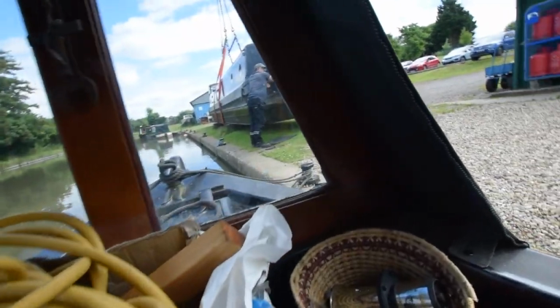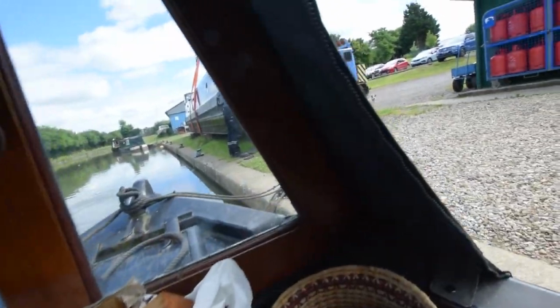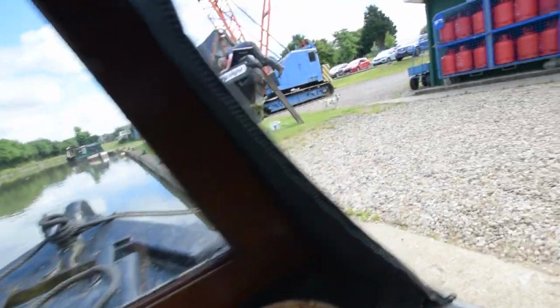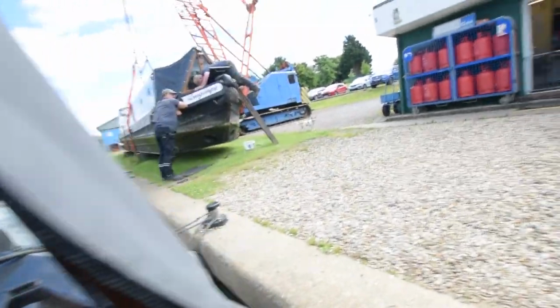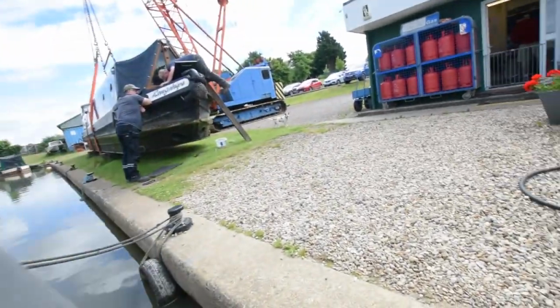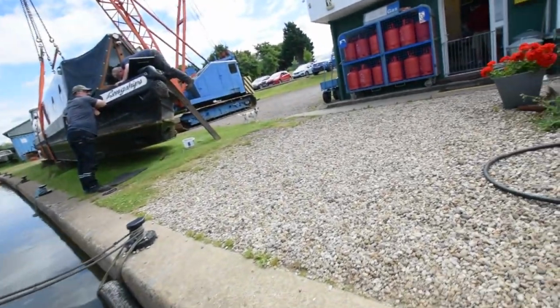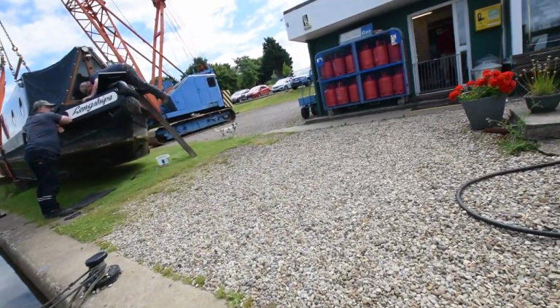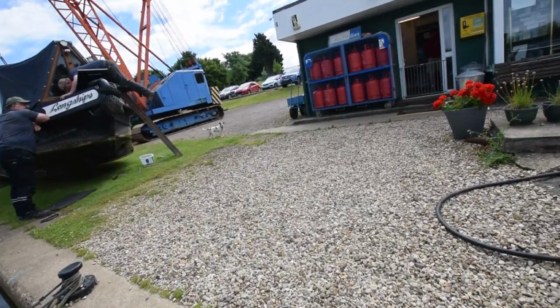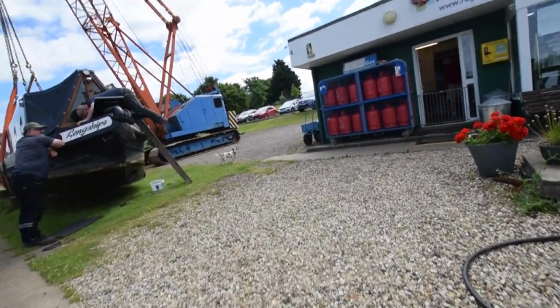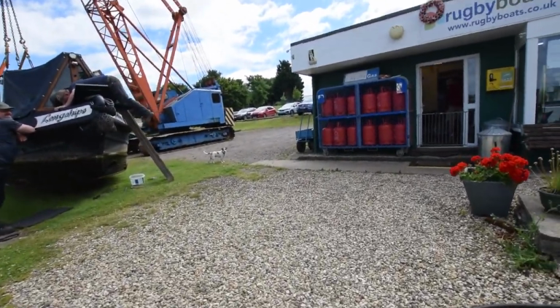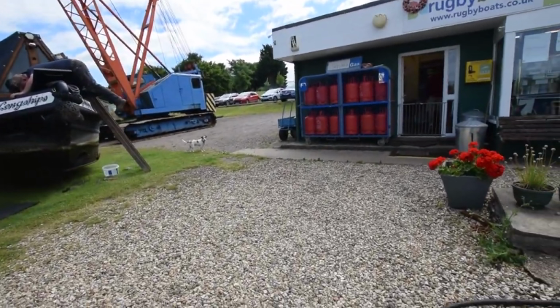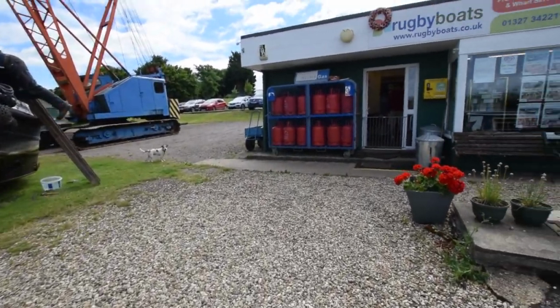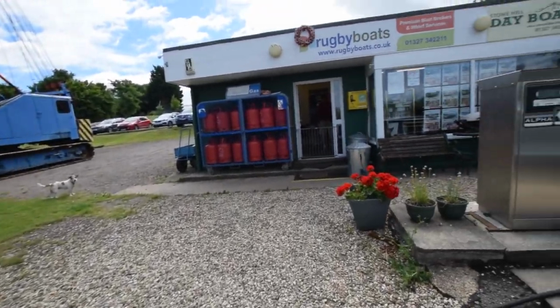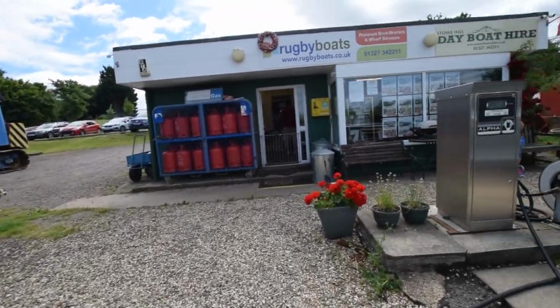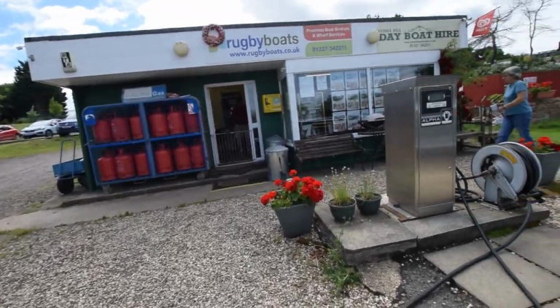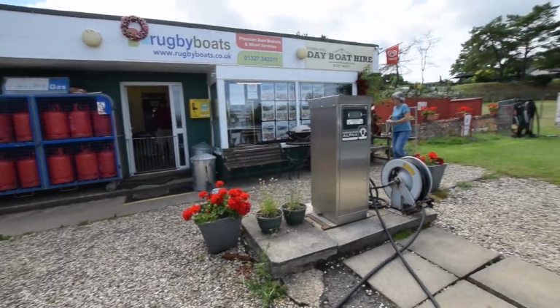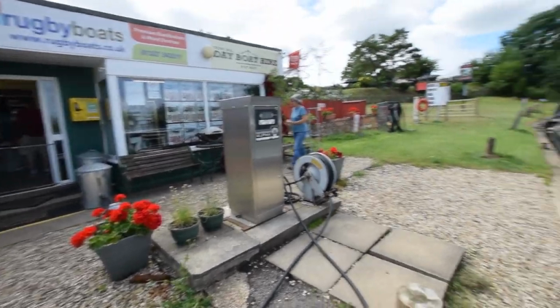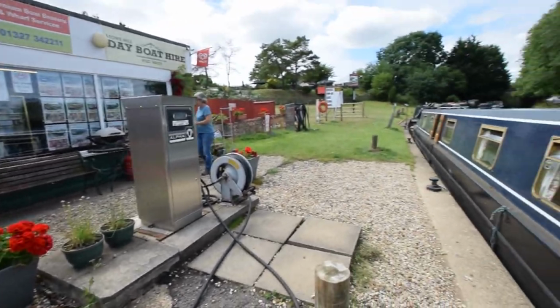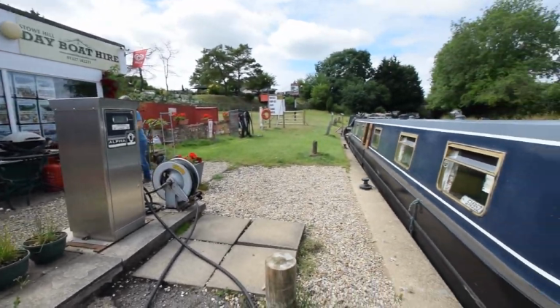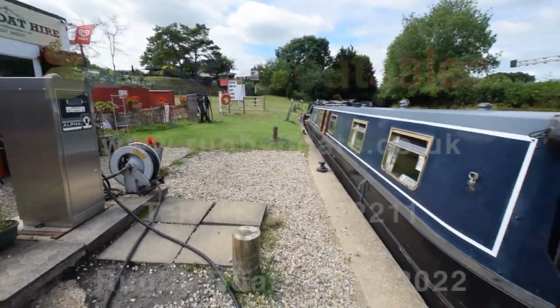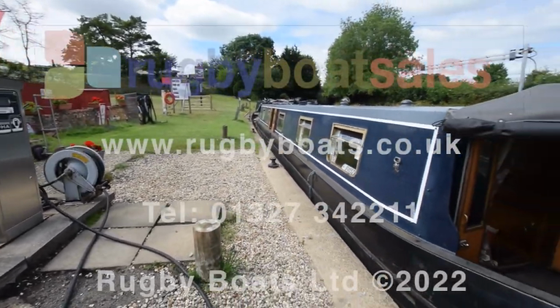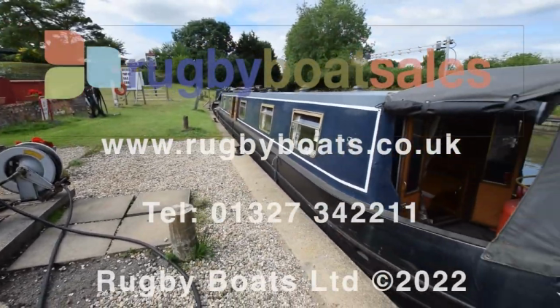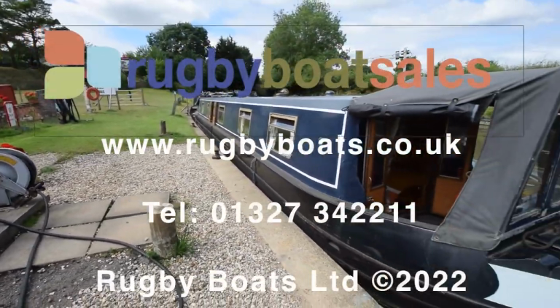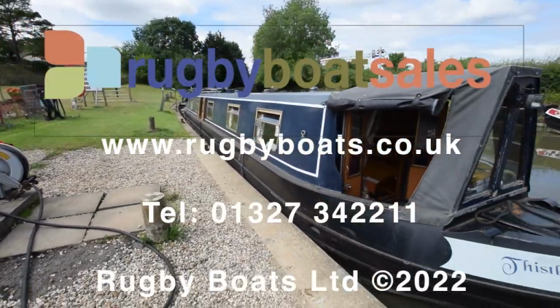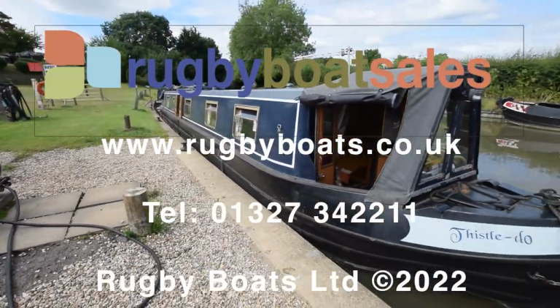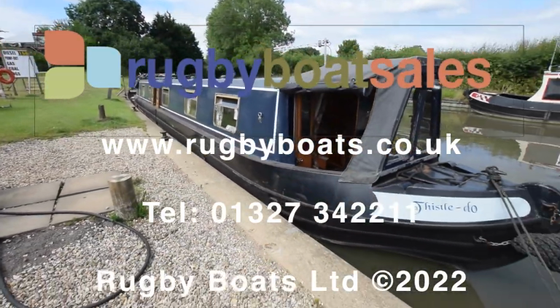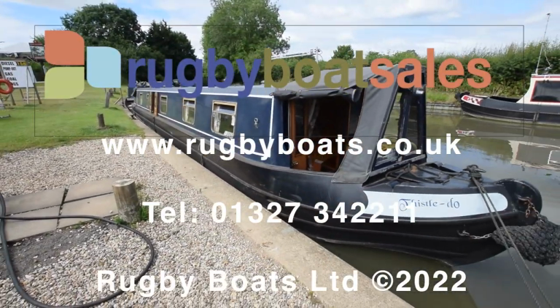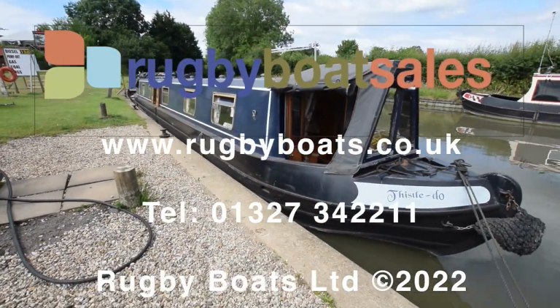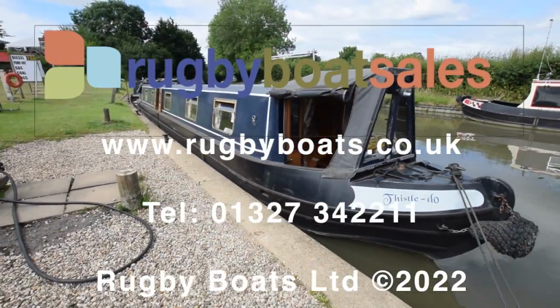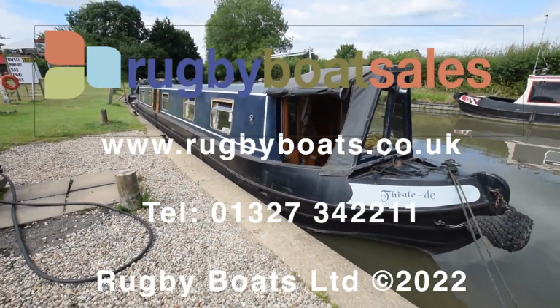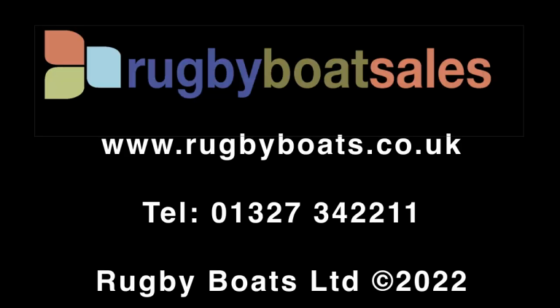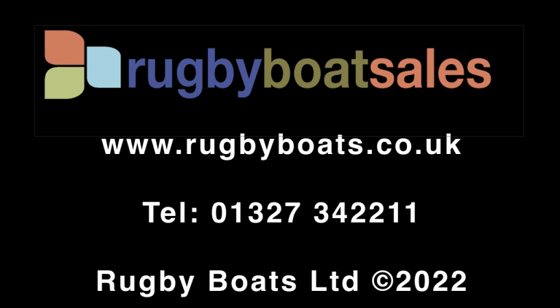And there we go — that's Thistle Dew. For further photographs, a fully downloadable colour brochure, and the price, go to our website at www.ruggyboats.co.uk.